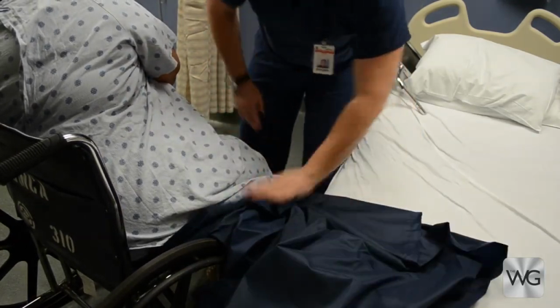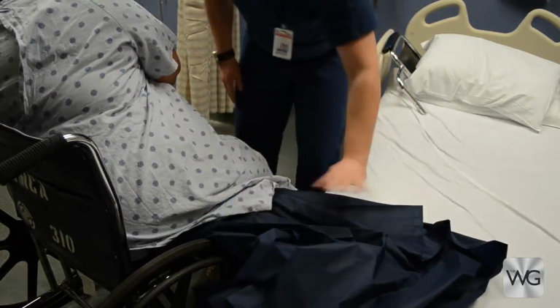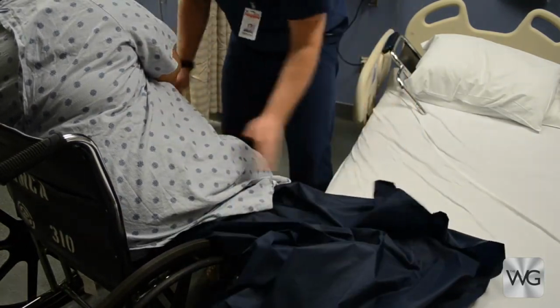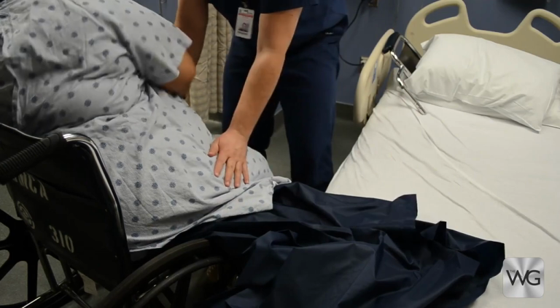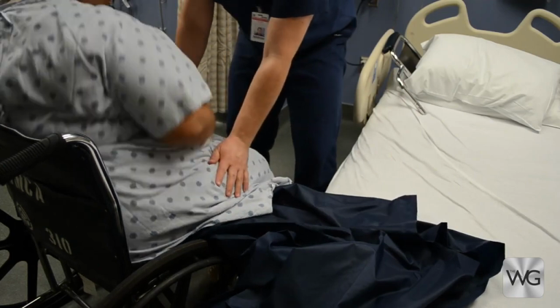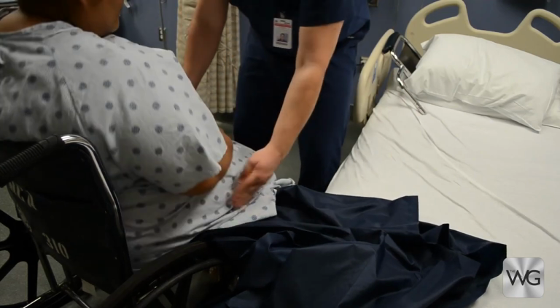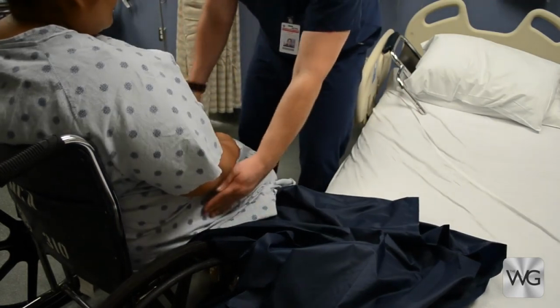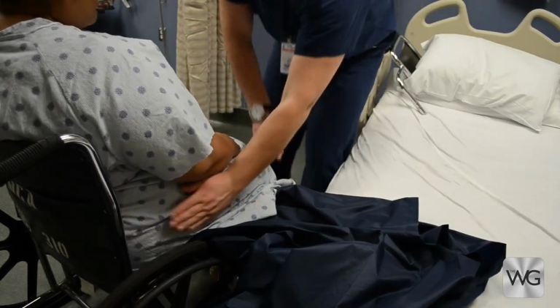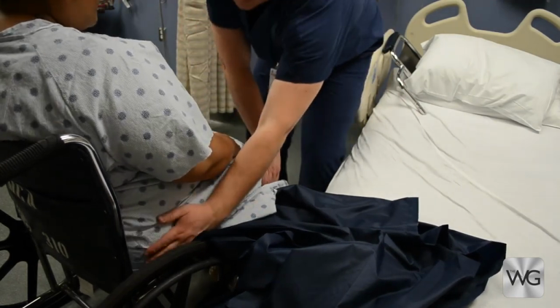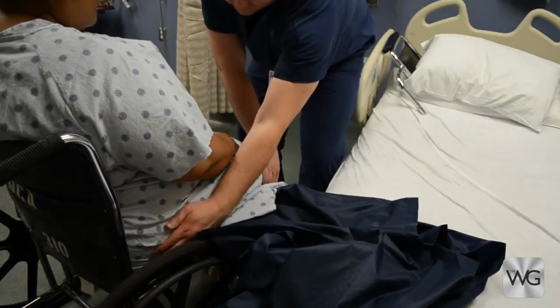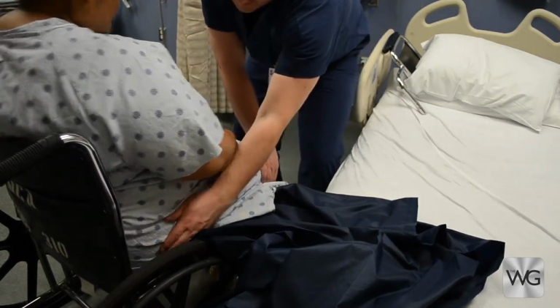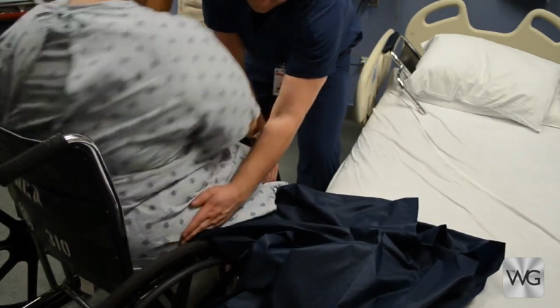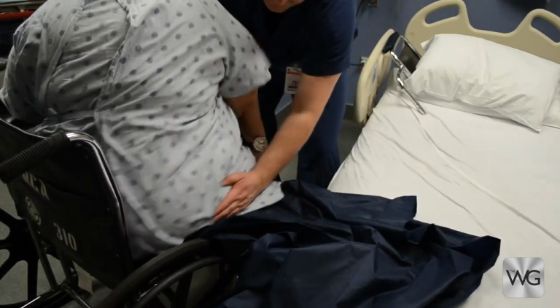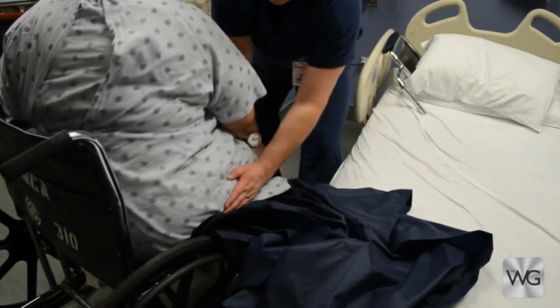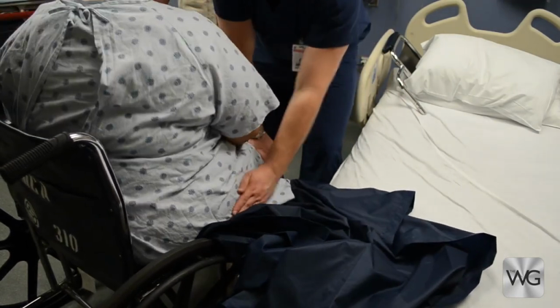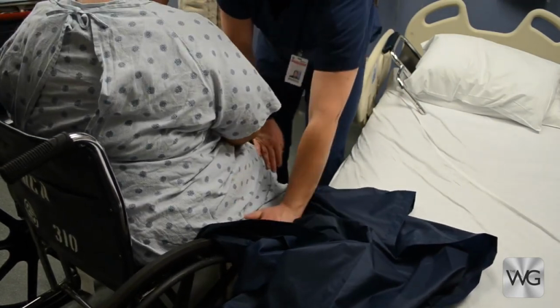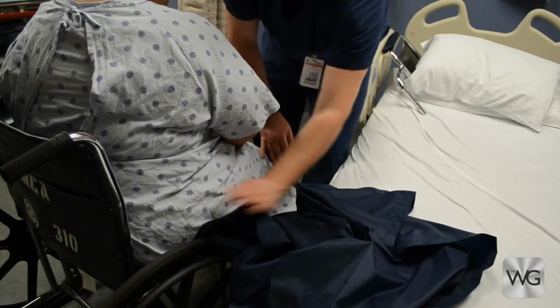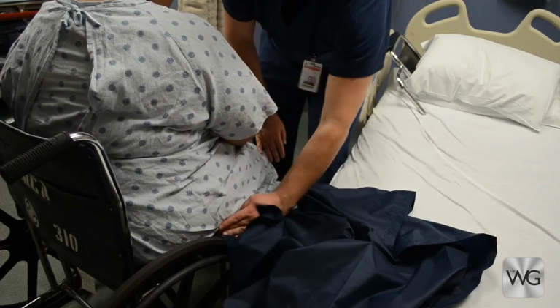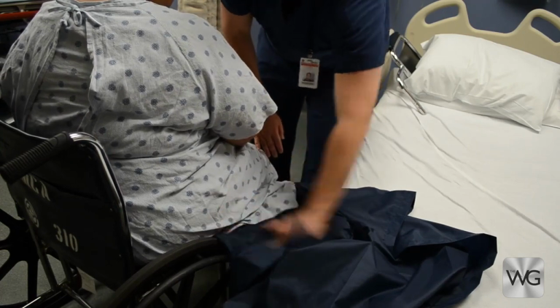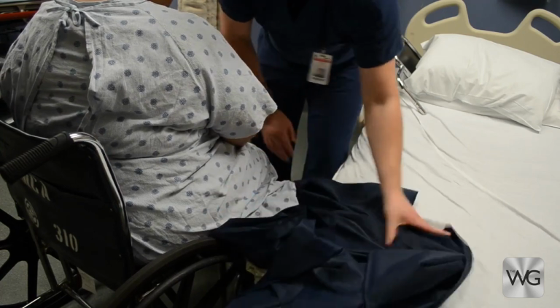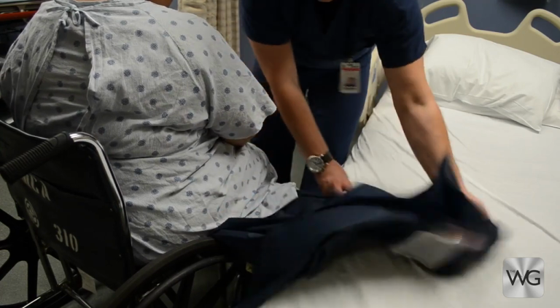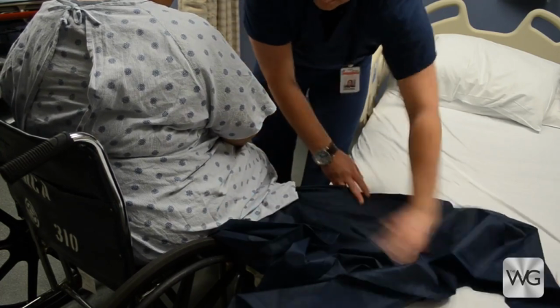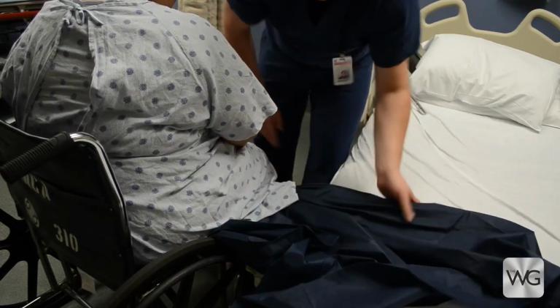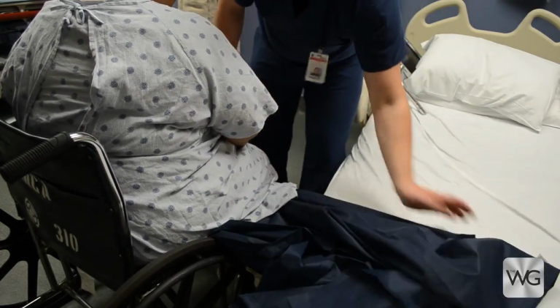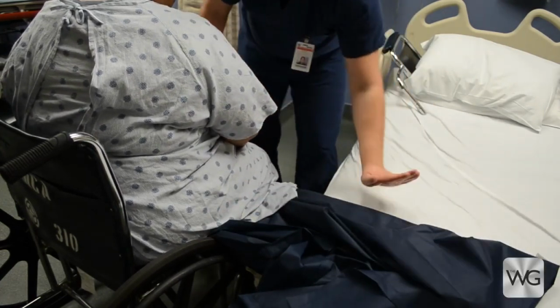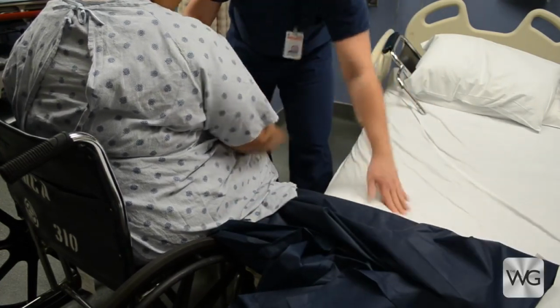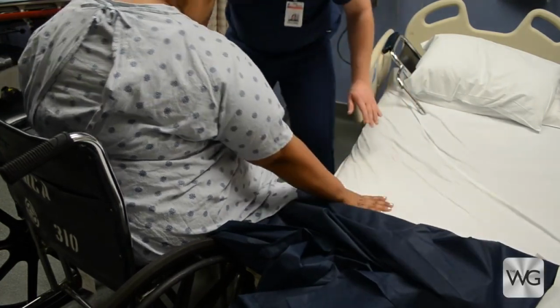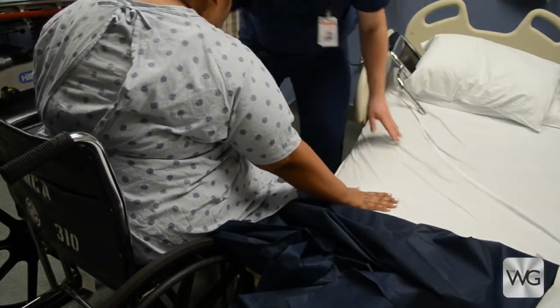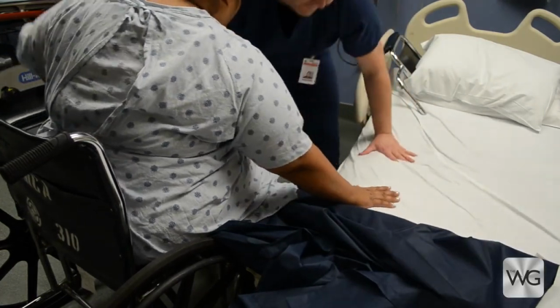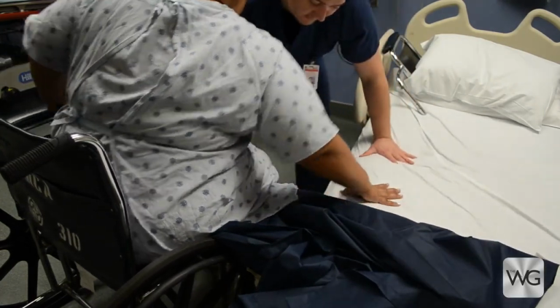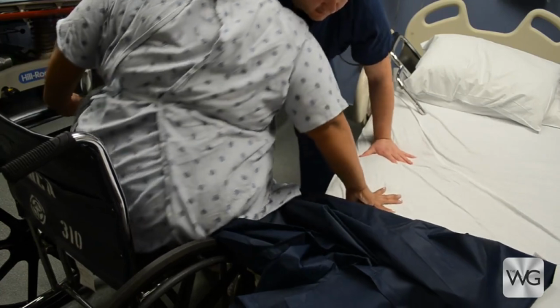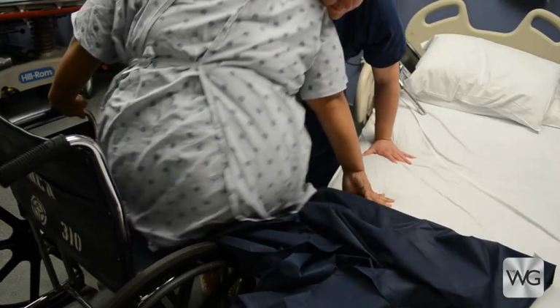Assist the patient to scoot forward in the wheelchair so her bottom slides in front of the wheel, not over it. Ensure the patient is able to place her hand on the mattress surface, not on the slide sheet.